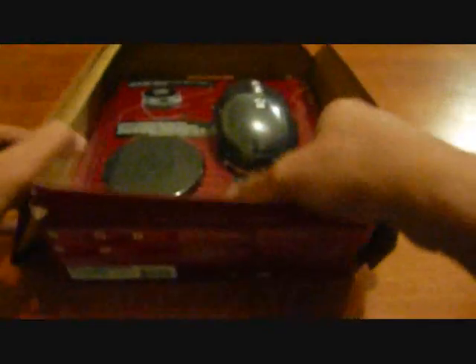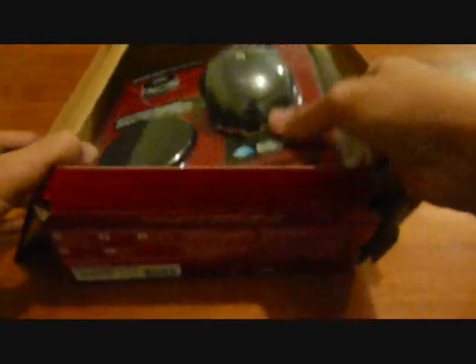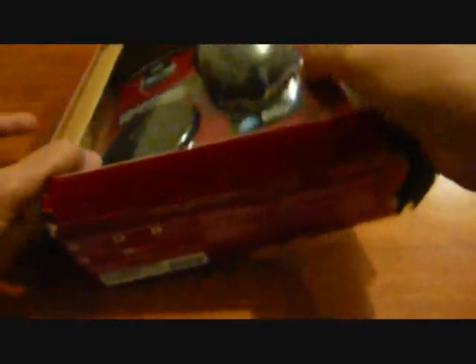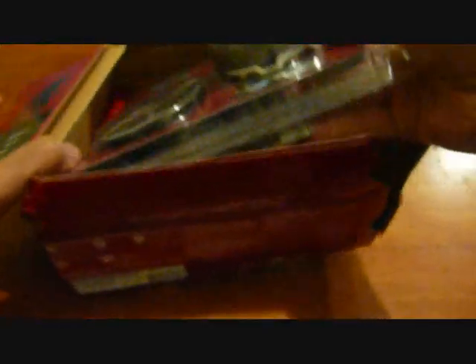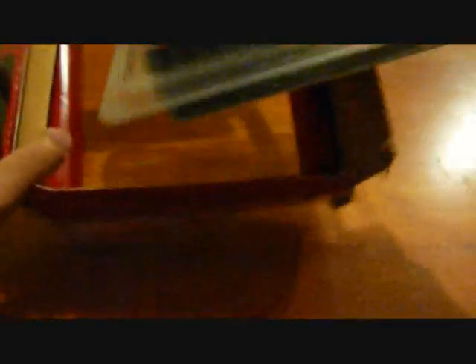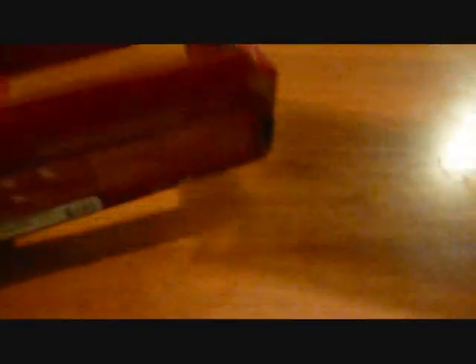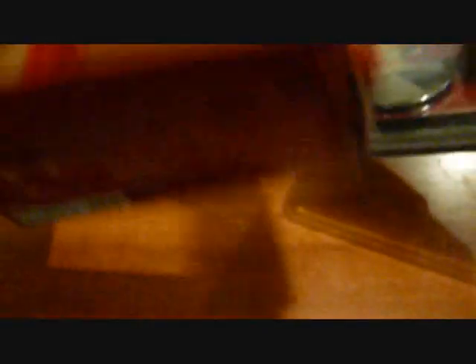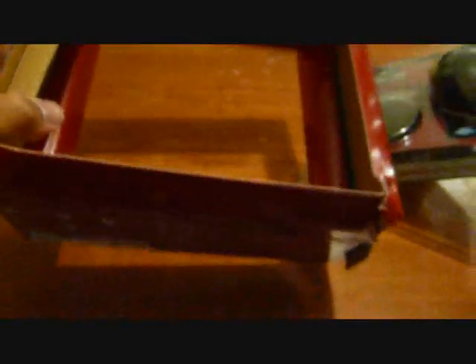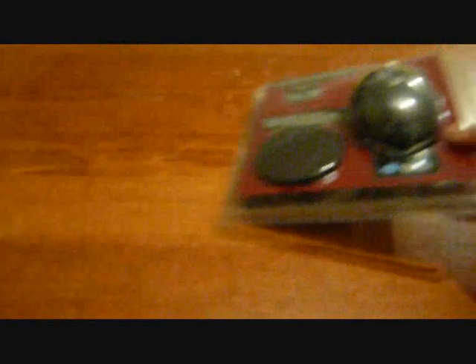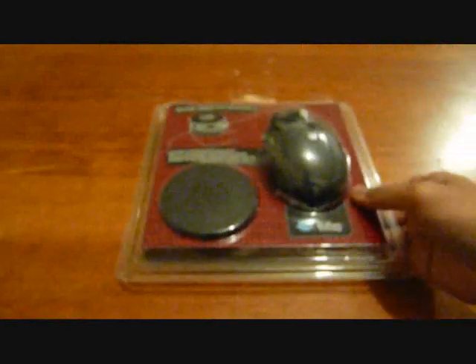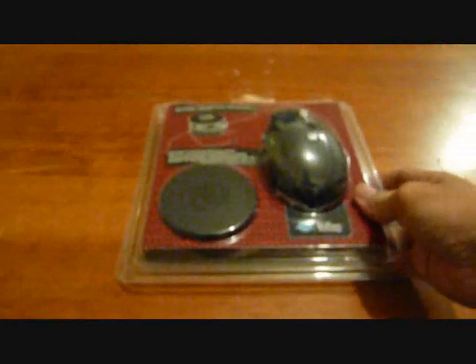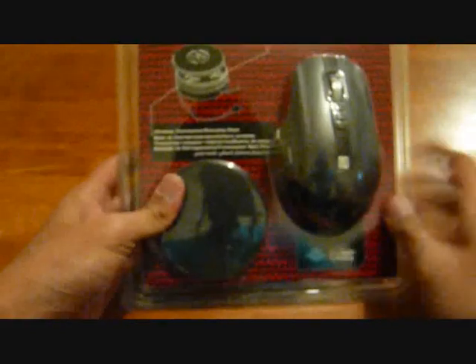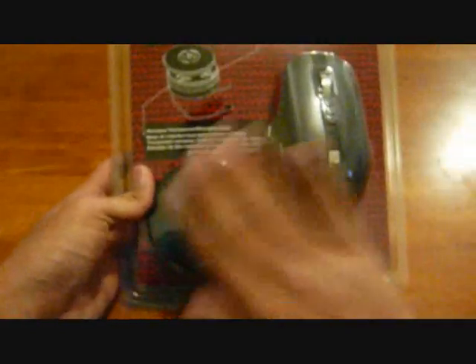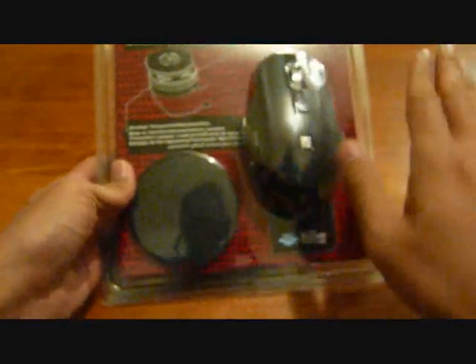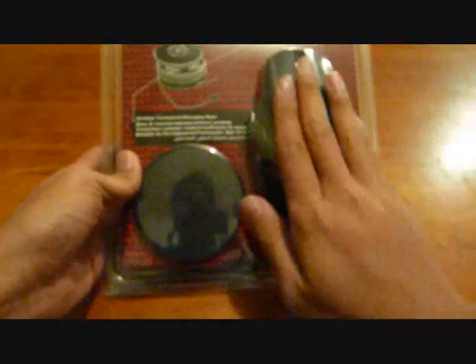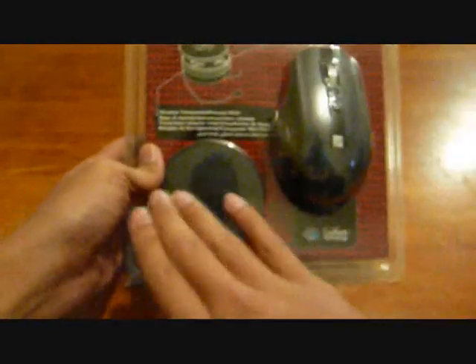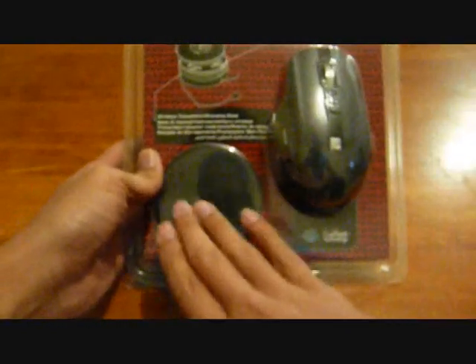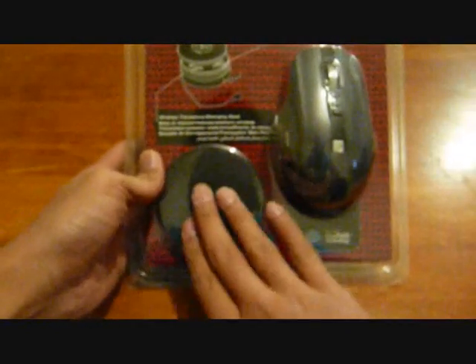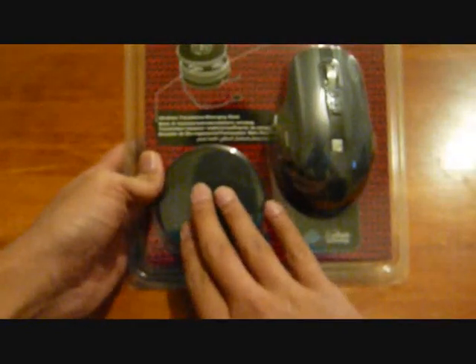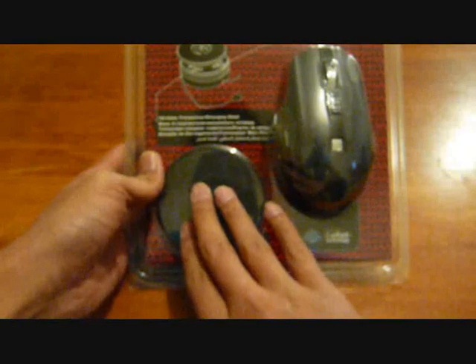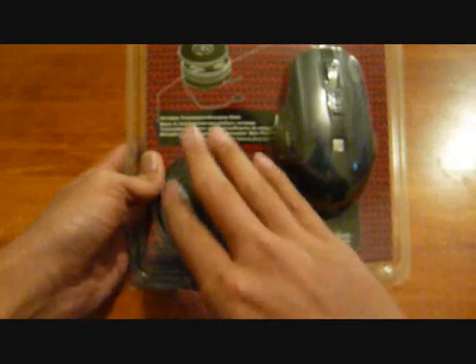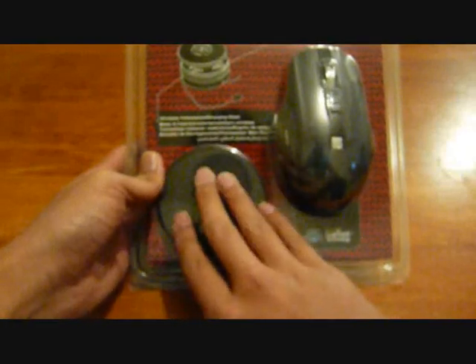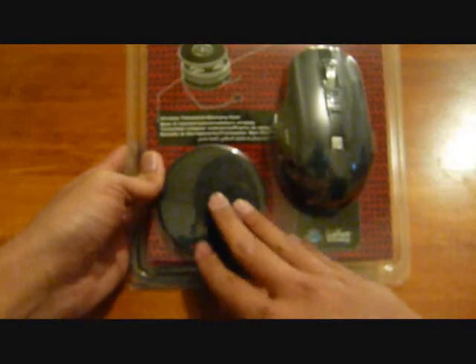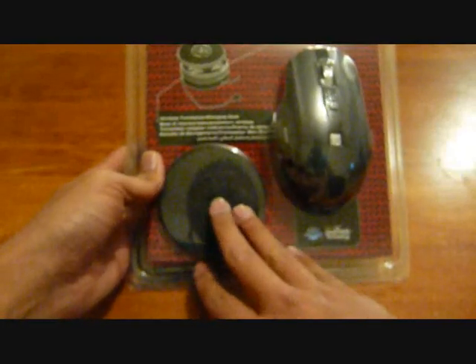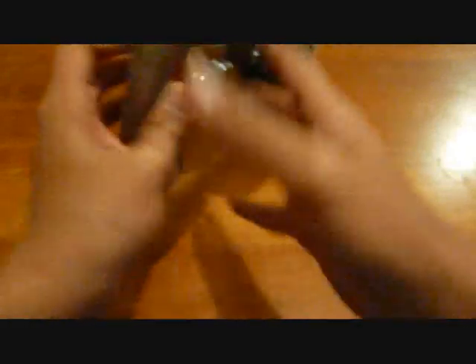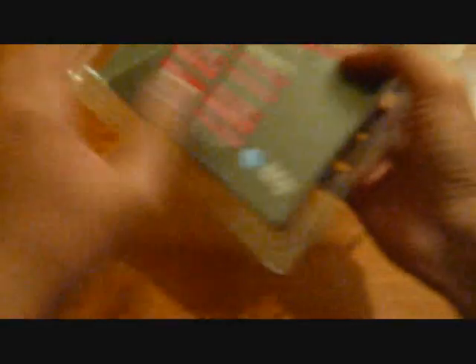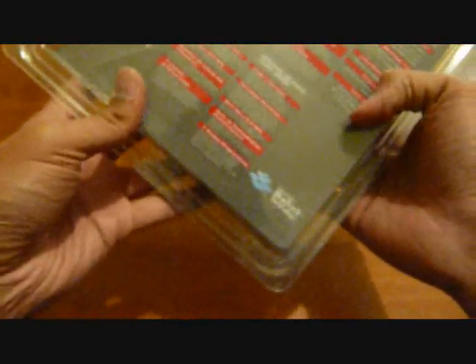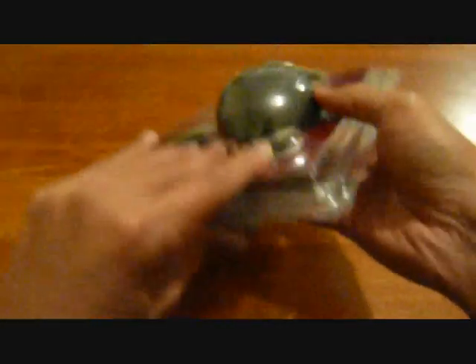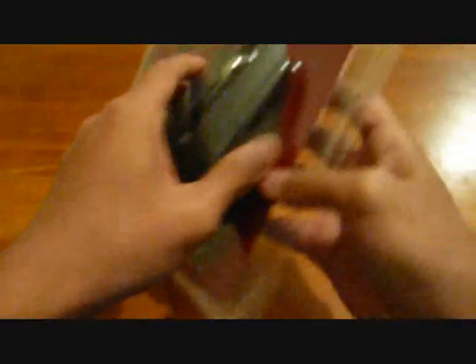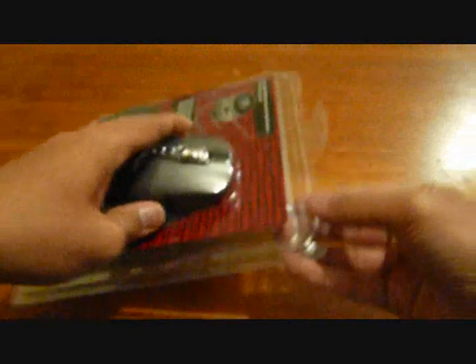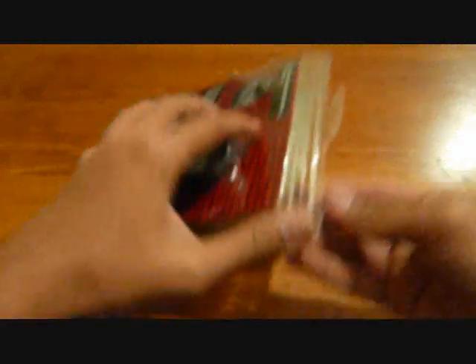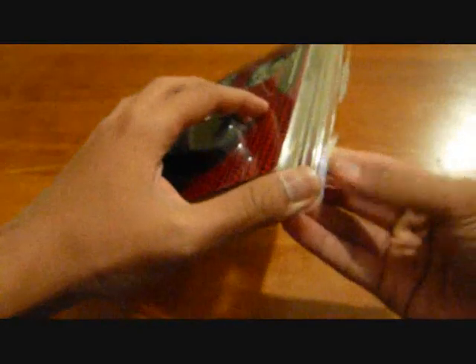So inside you'll find two things: this is the mouse, and this is the wireless transceiver as well as the charging dock for the unit itself.